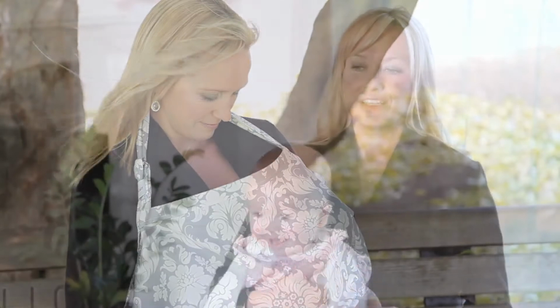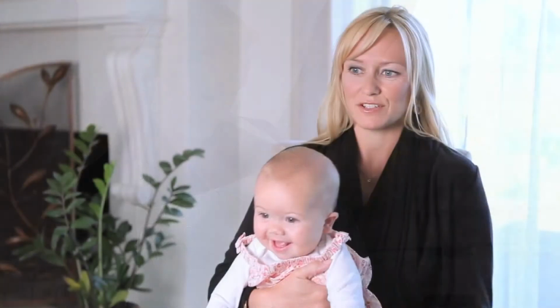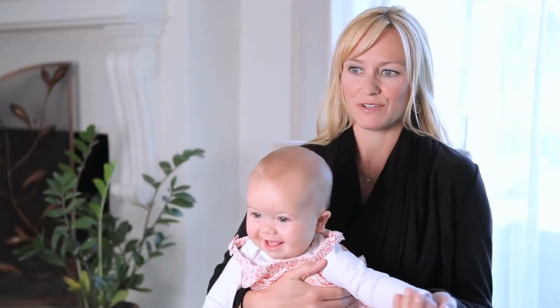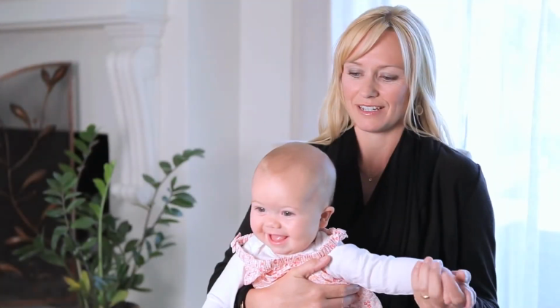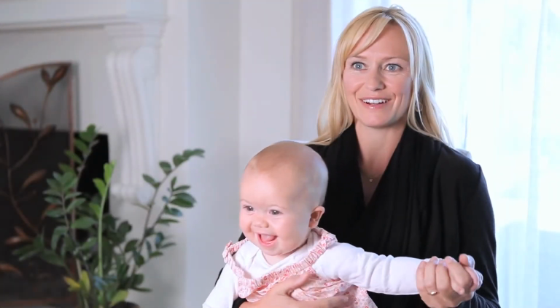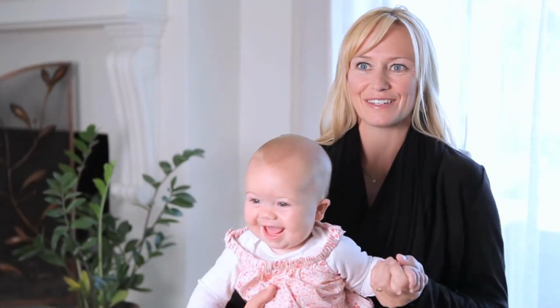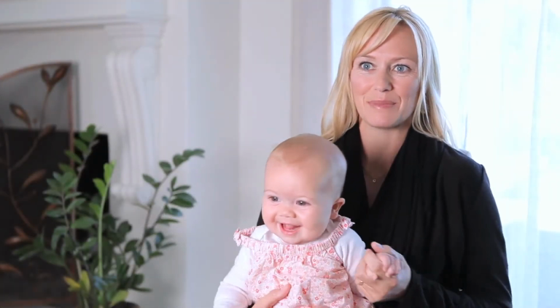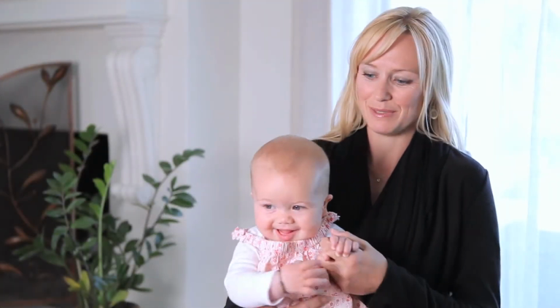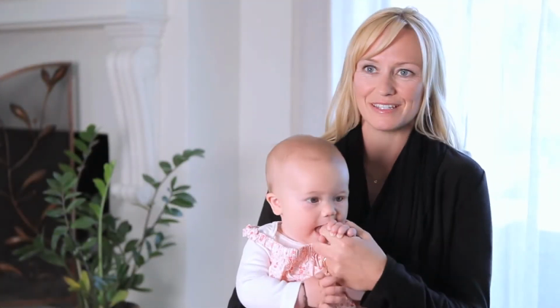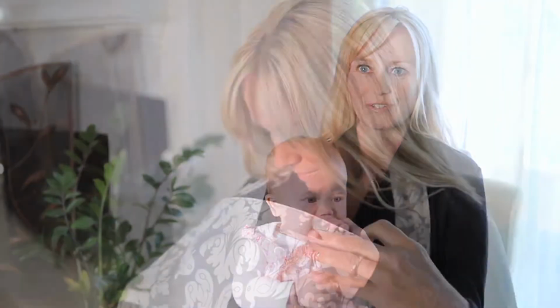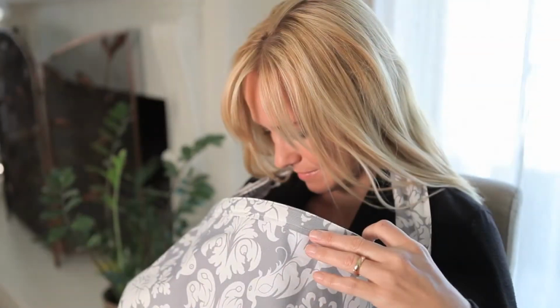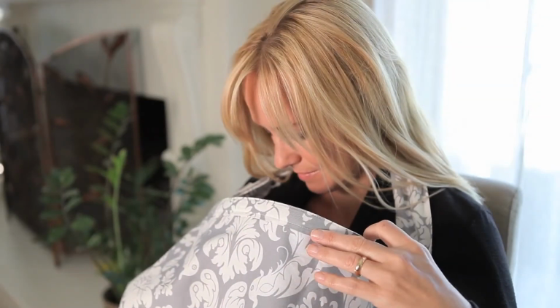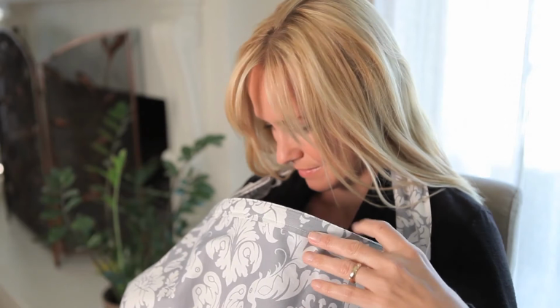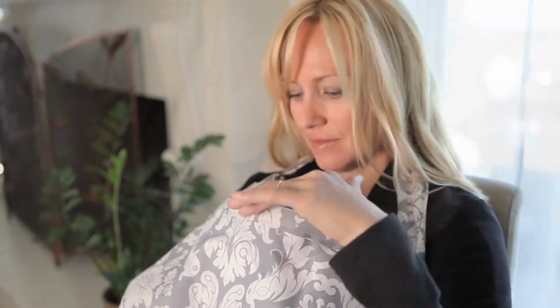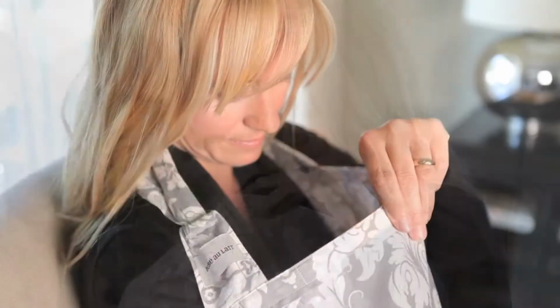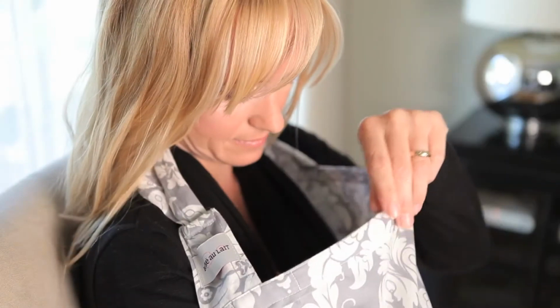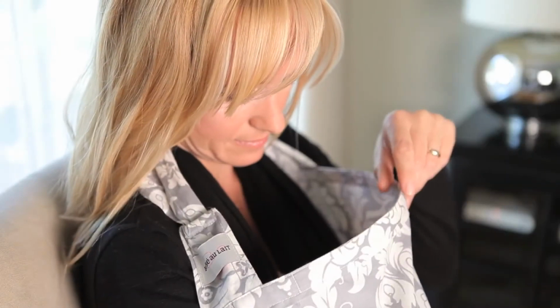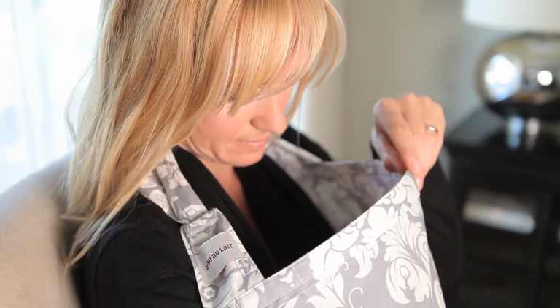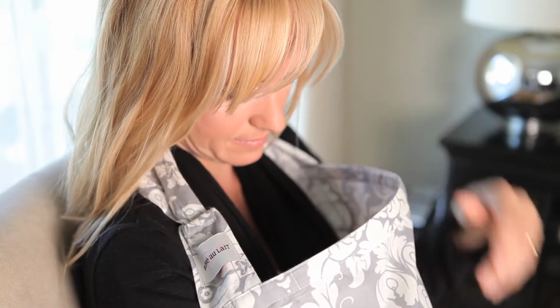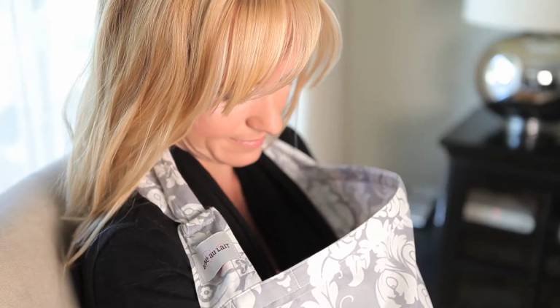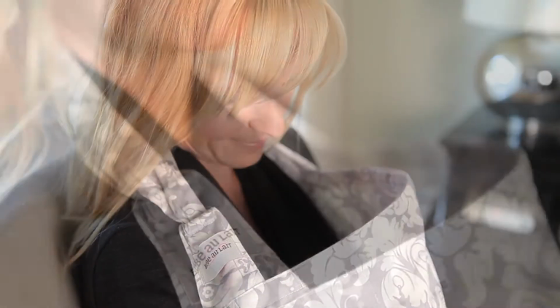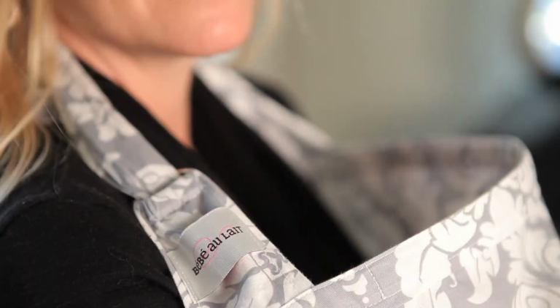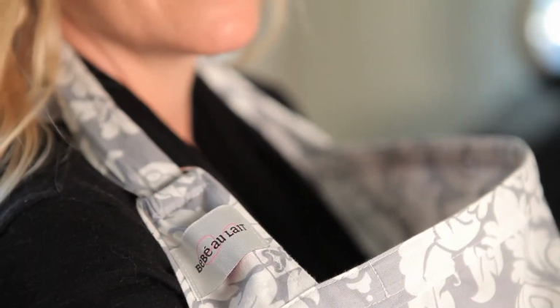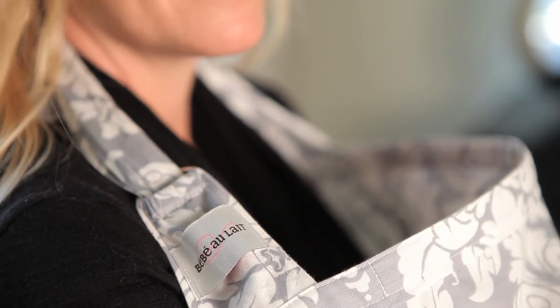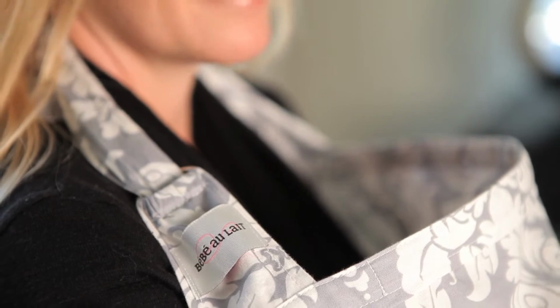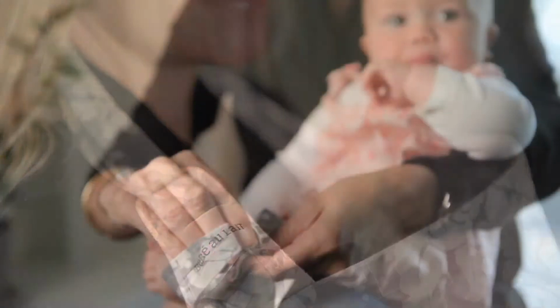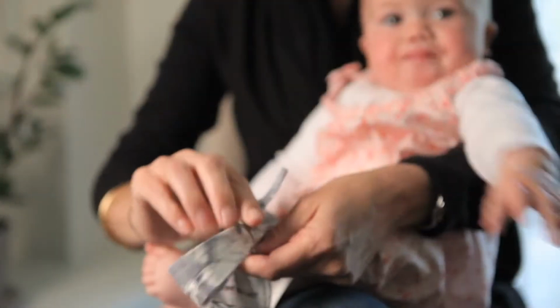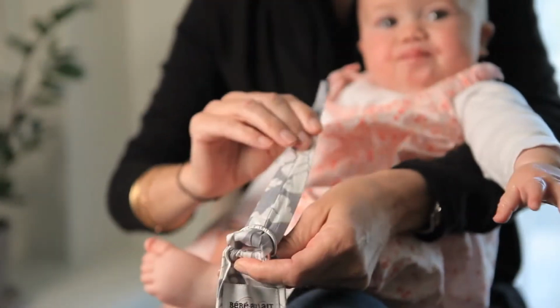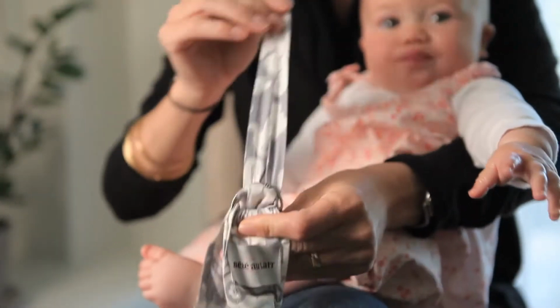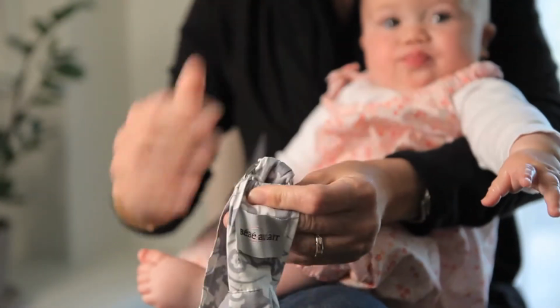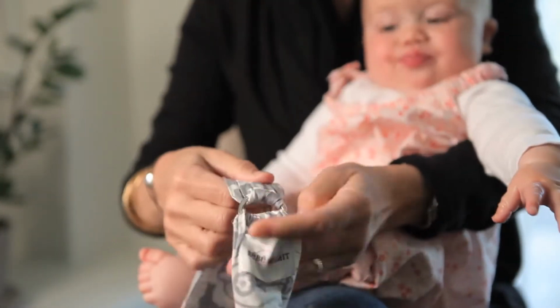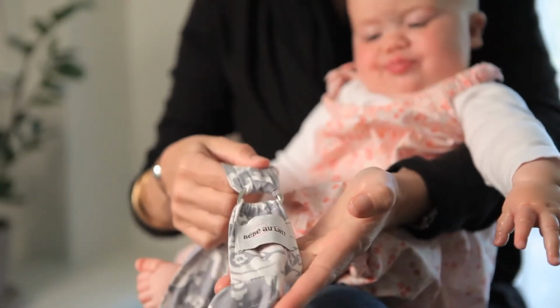The advantages of the rigid neckline are that mom and baby can see each other during nursing and that it can help keep mom and baby cool. The neckline is fully adjustable — it has two D-rings on one side so that mom can find the perfect fit for her.